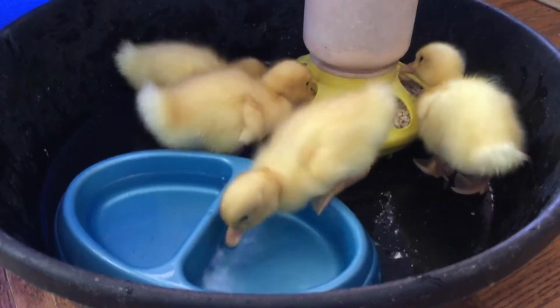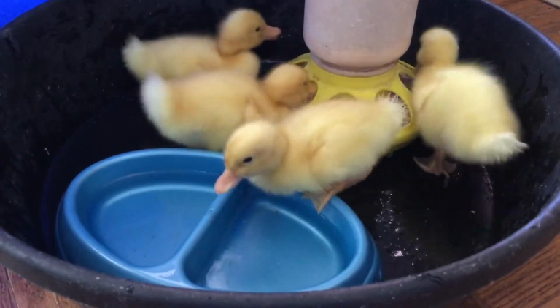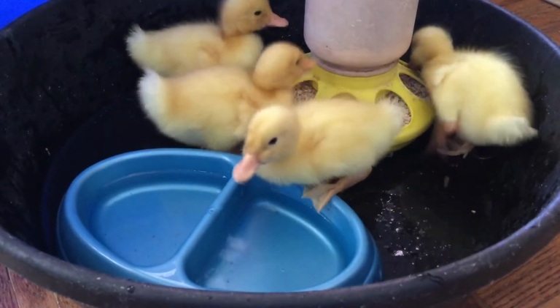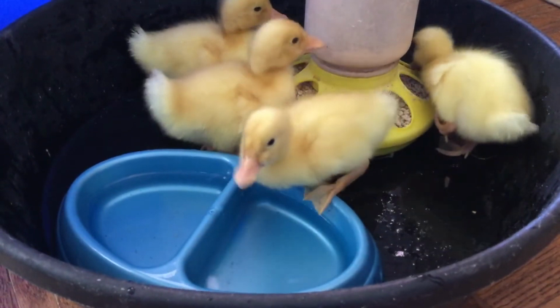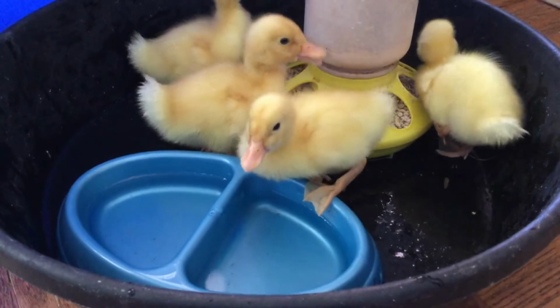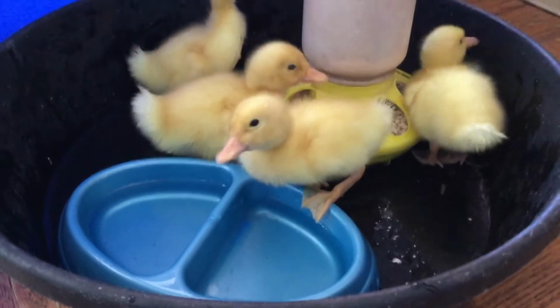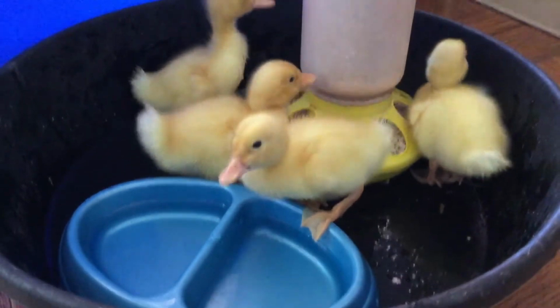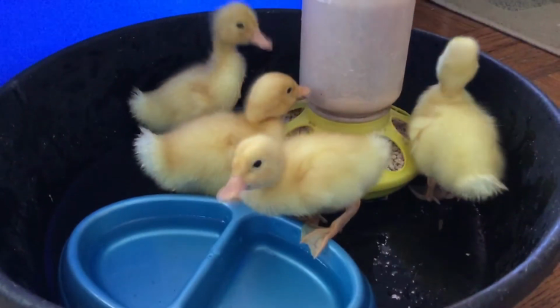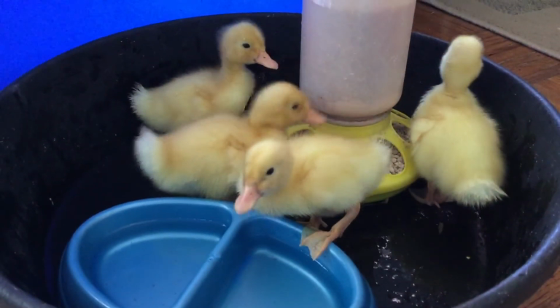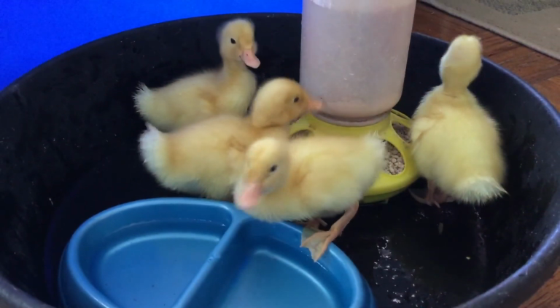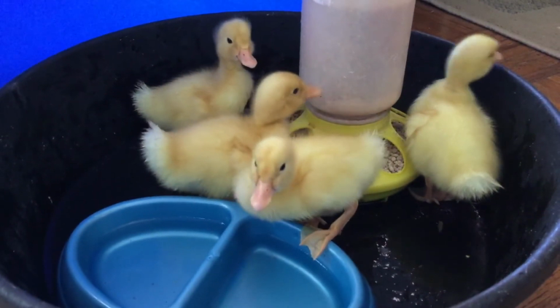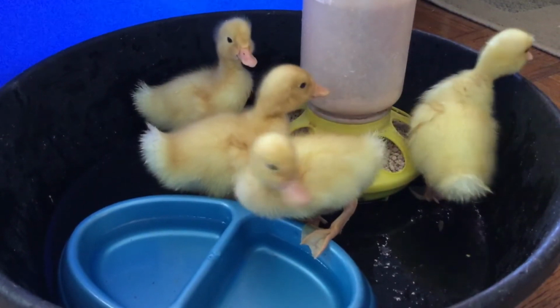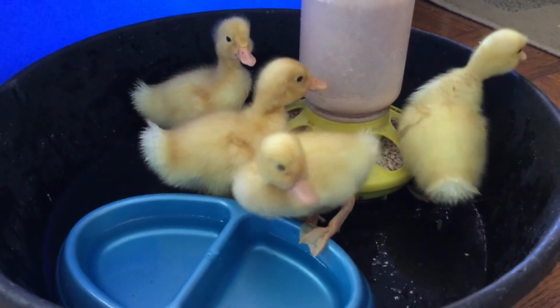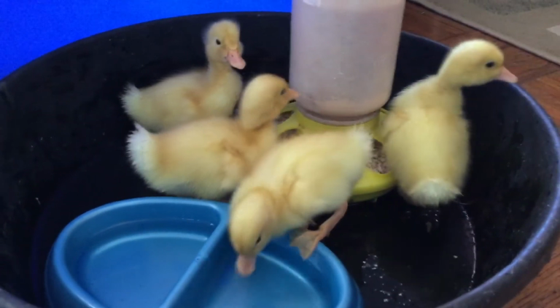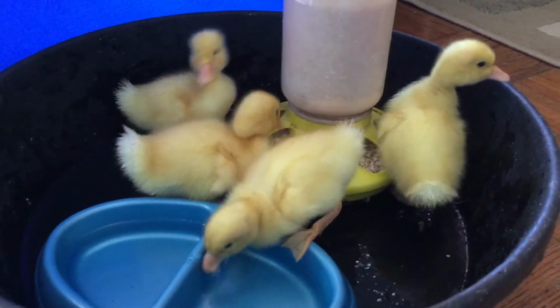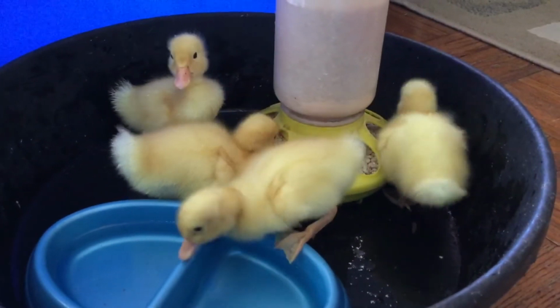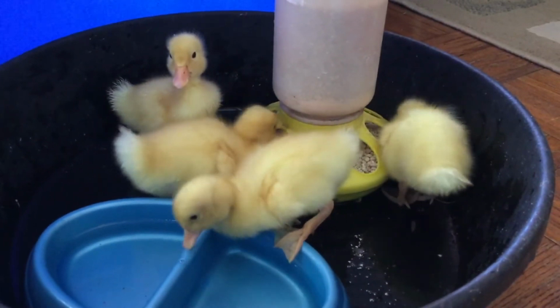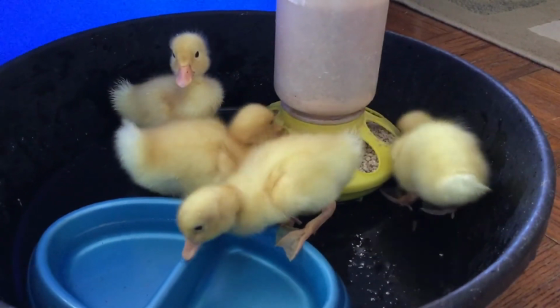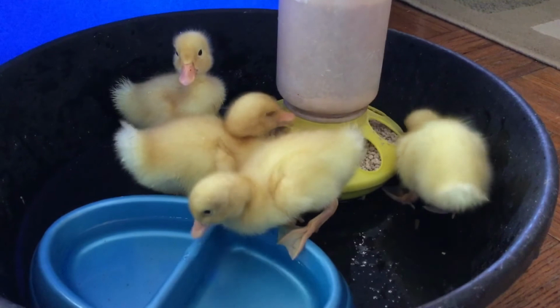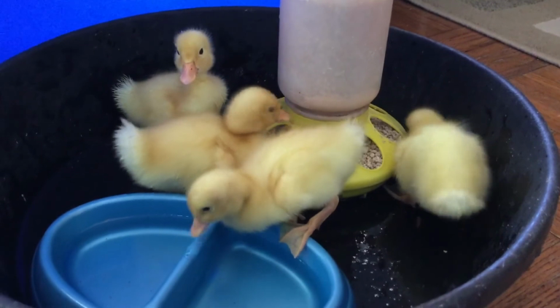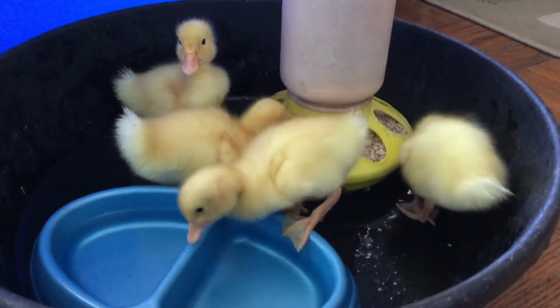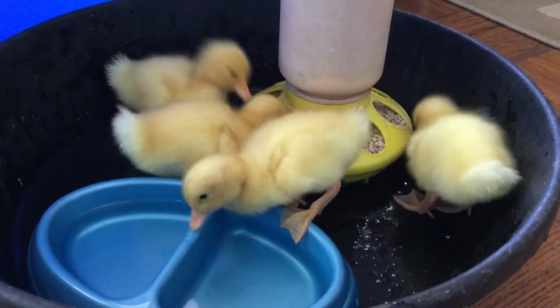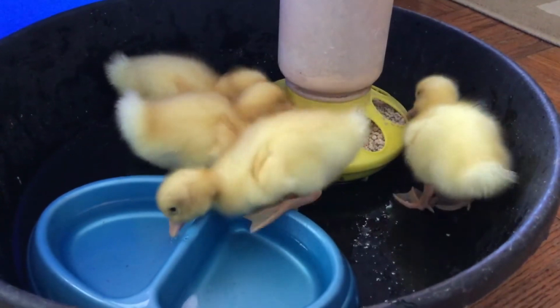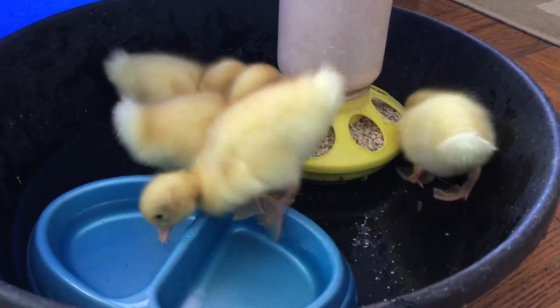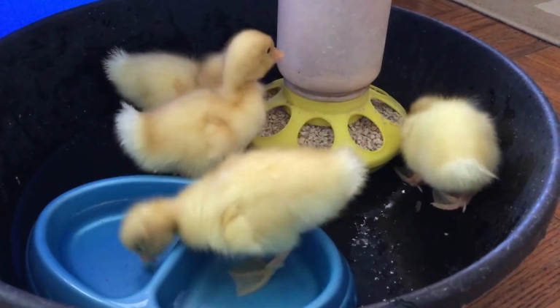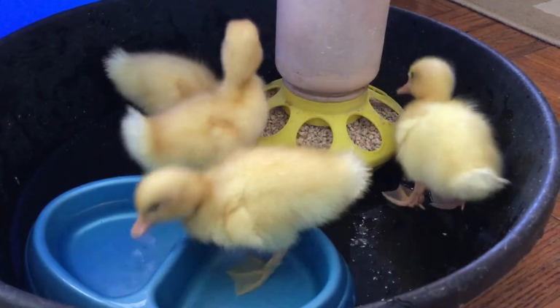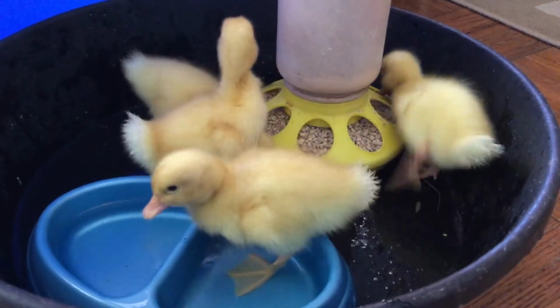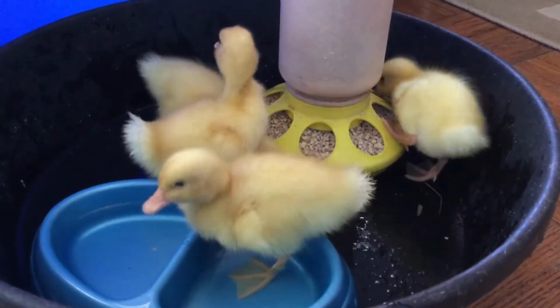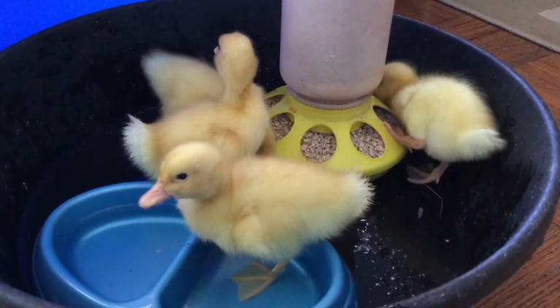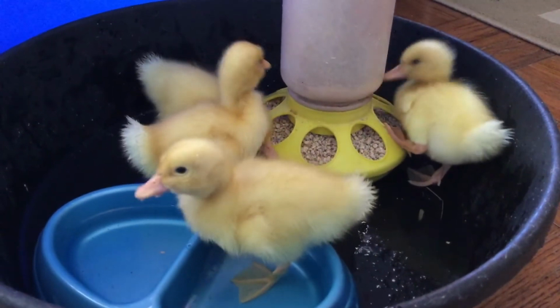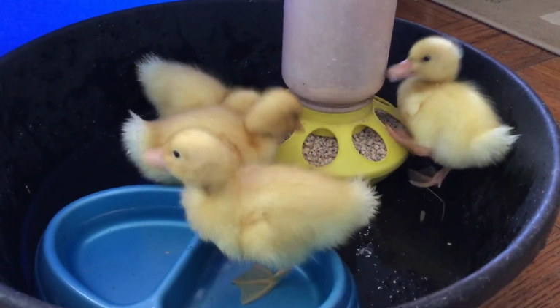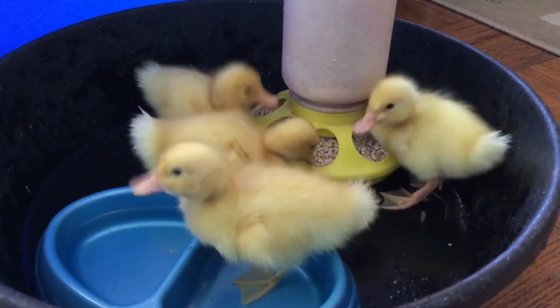These ones were hatched on April 1st, so they're about five days old. They've already started growing quite a bit. You'll be amazed at how fast ducks grow.